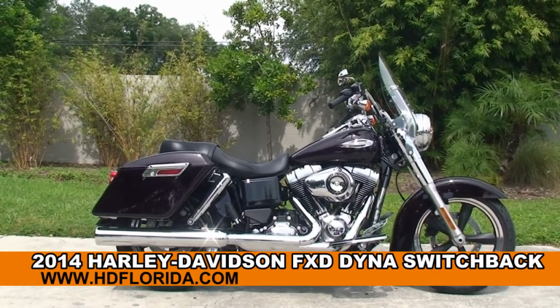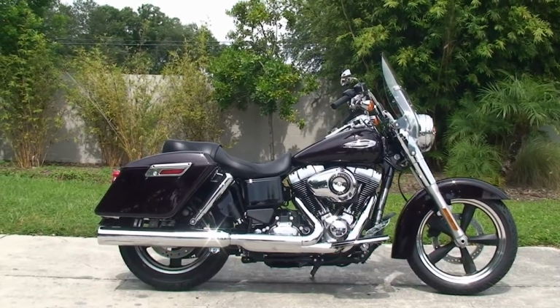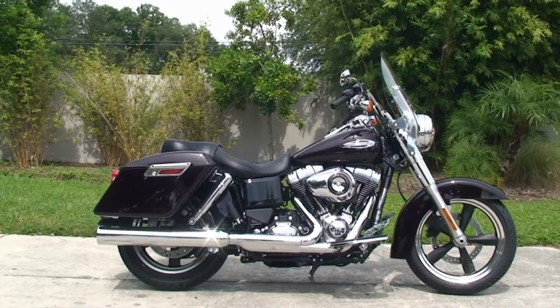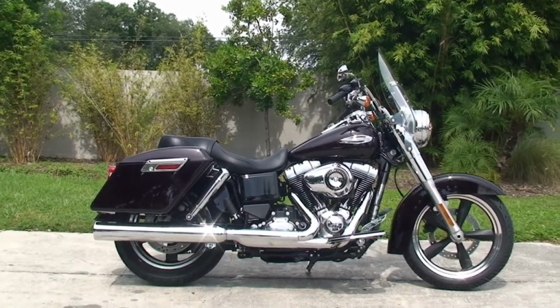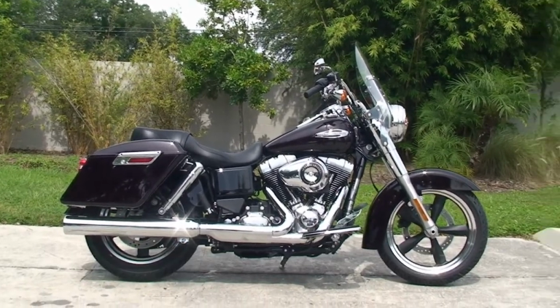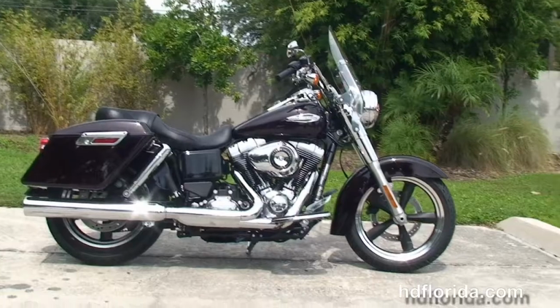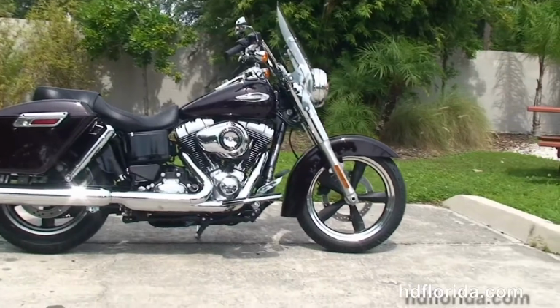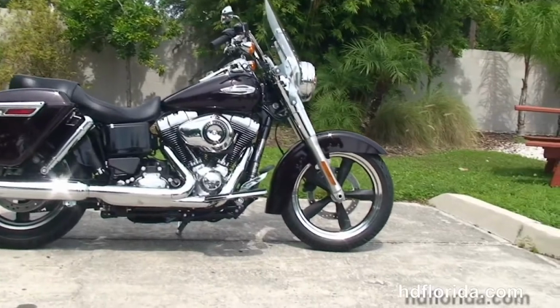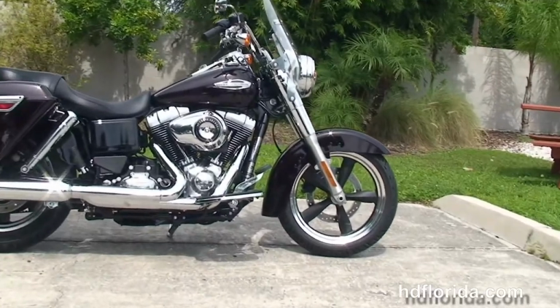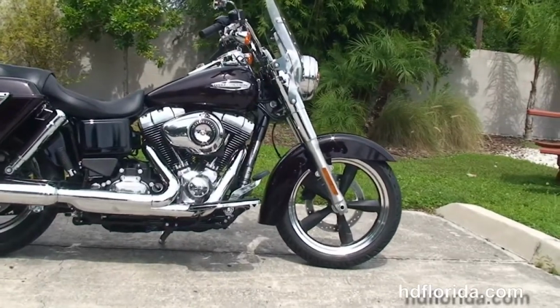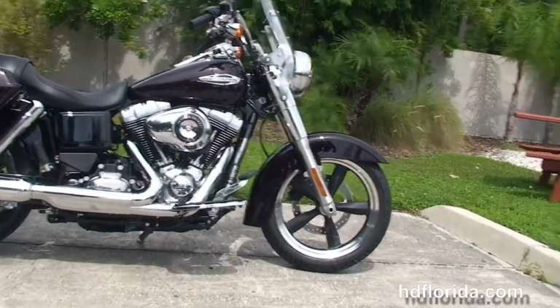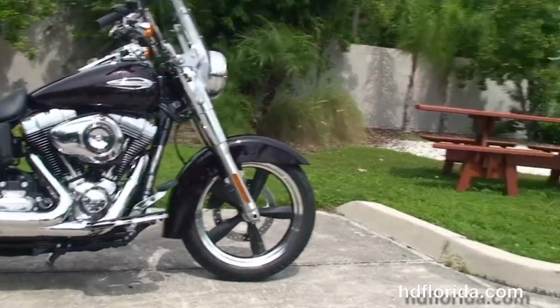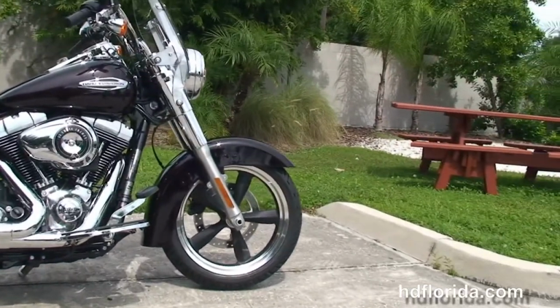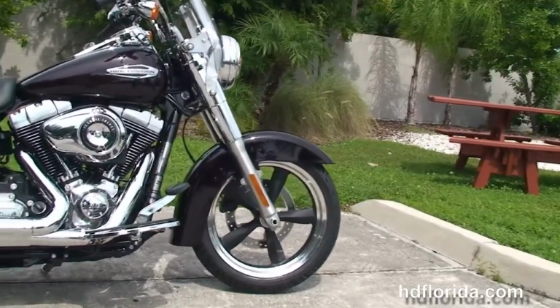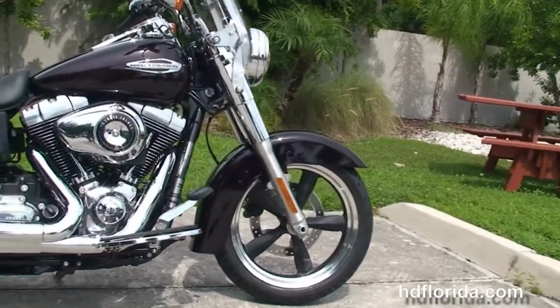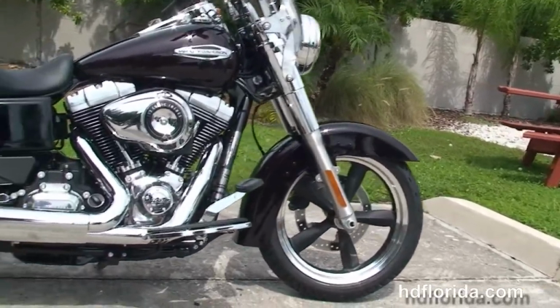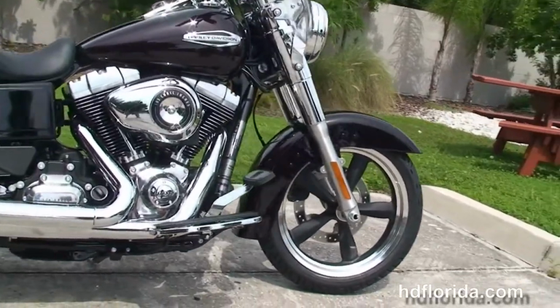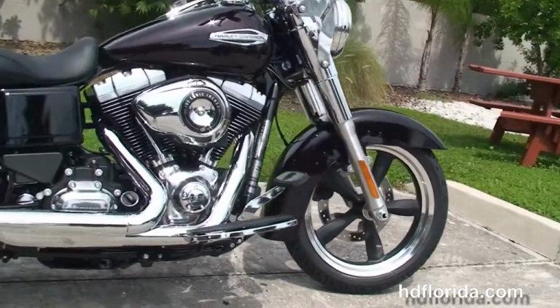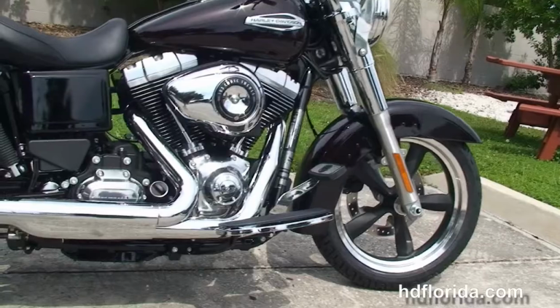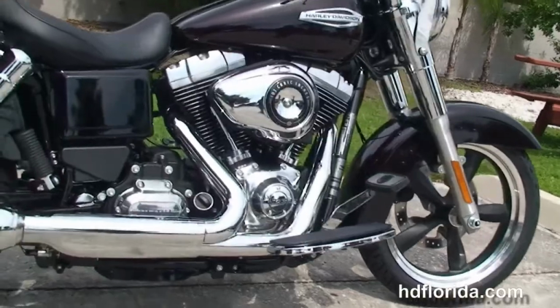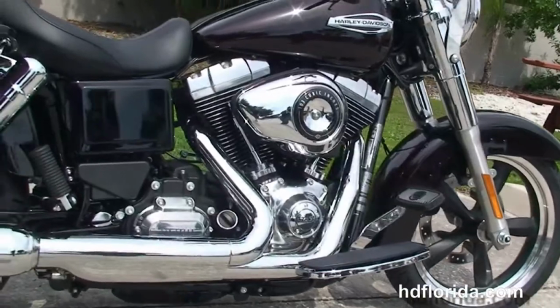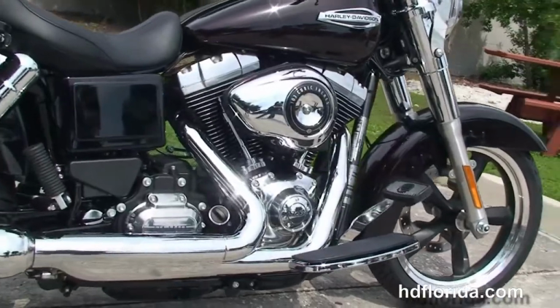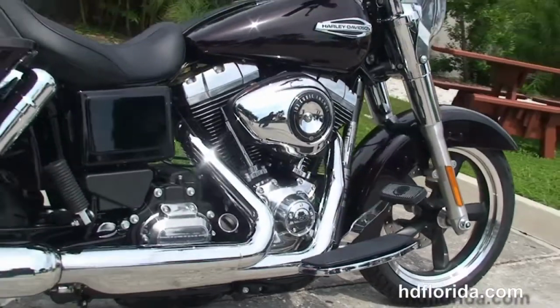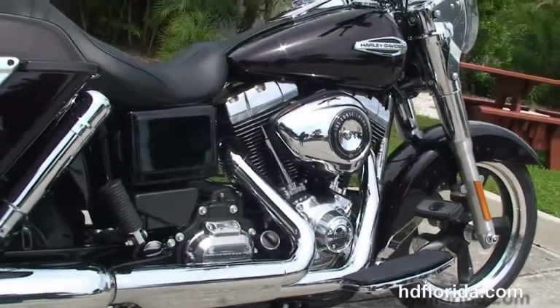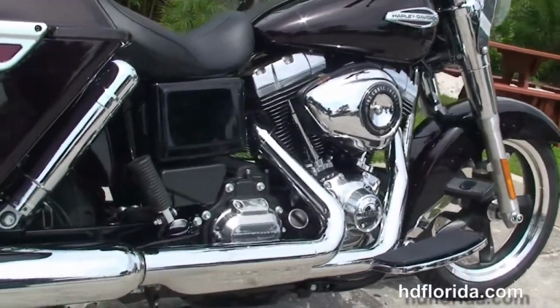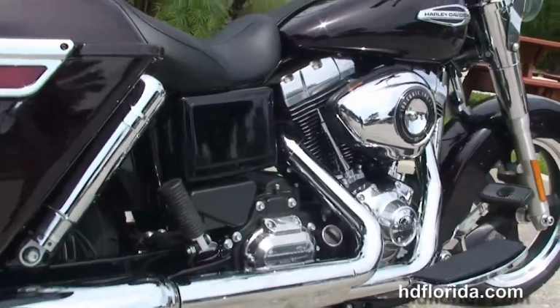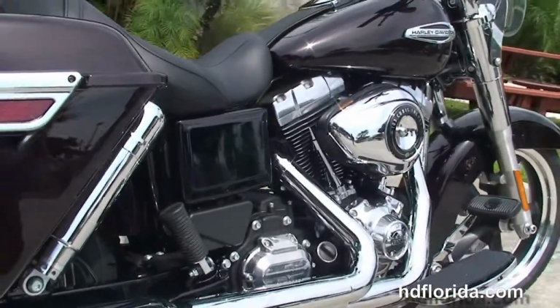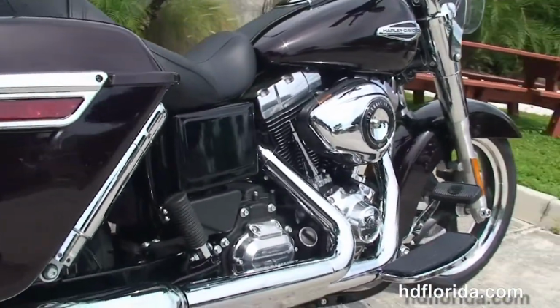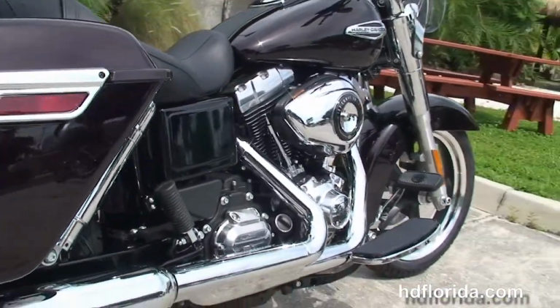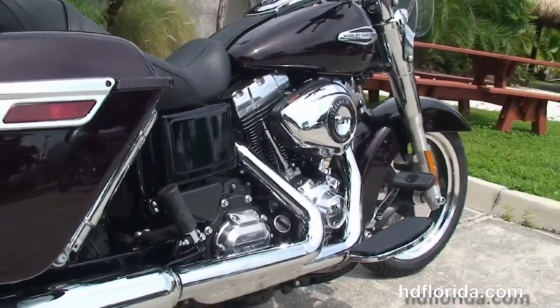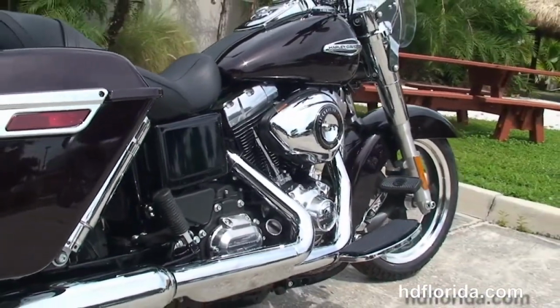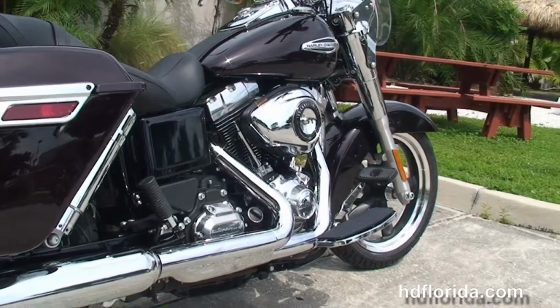The Switchback starts out front with the five-spoke mag wheels, single disc brakes, and moving back, the full-size rider floorboards. We've got the rubber mounted, air-cooled, 103 cubic inch twin cam engine with 6-speed transmission.